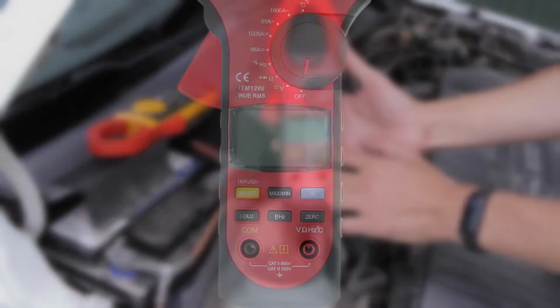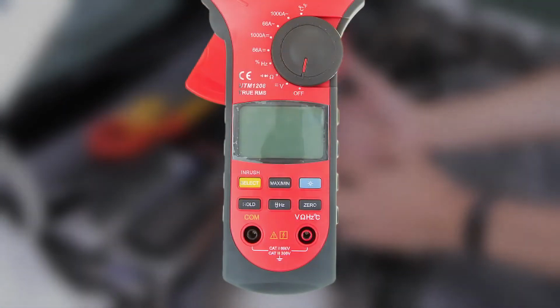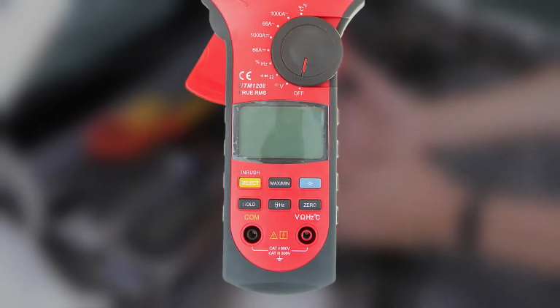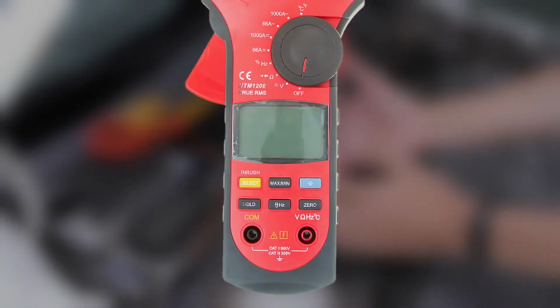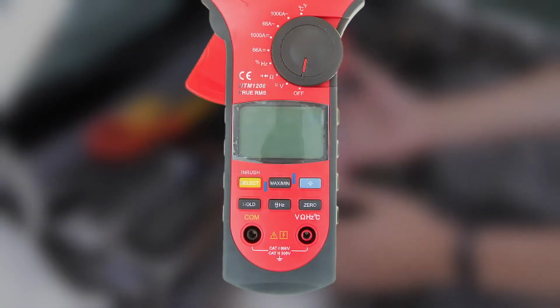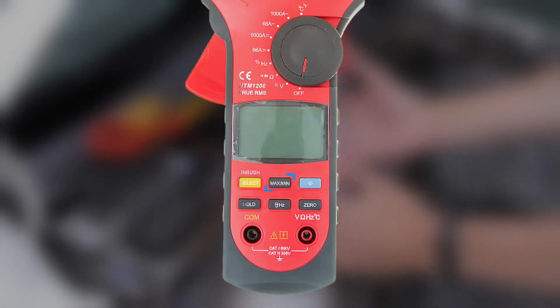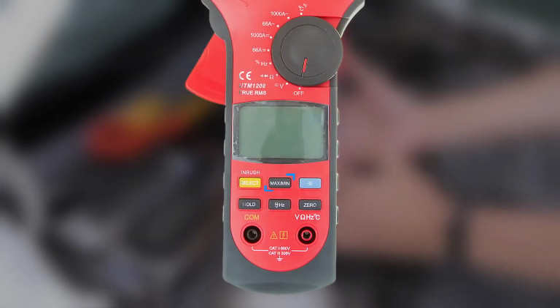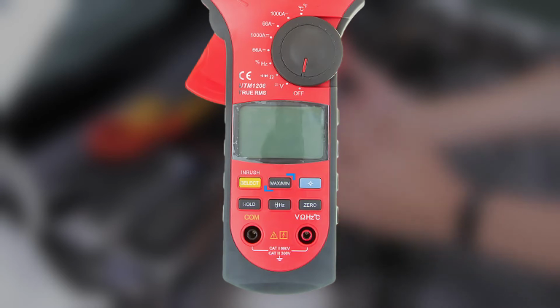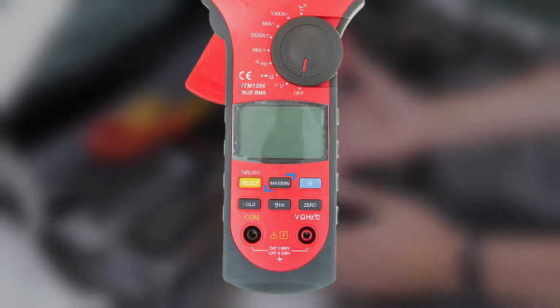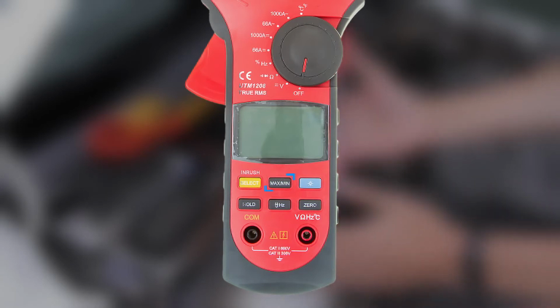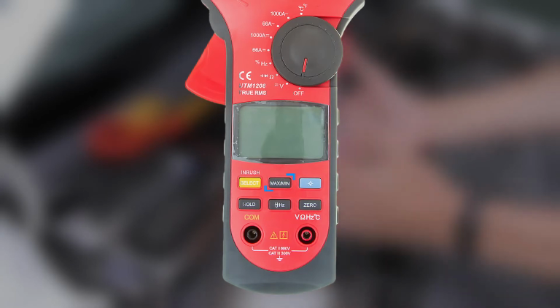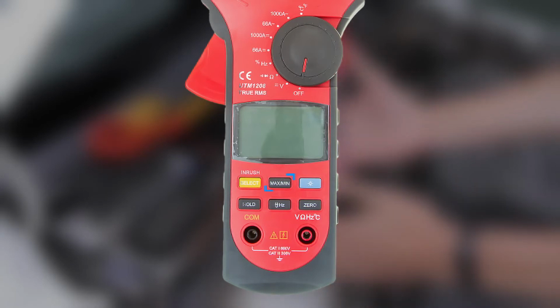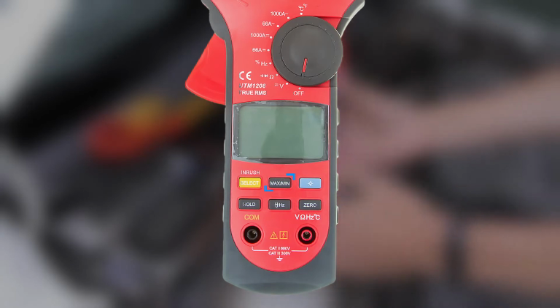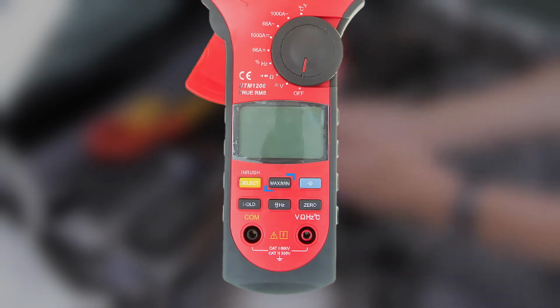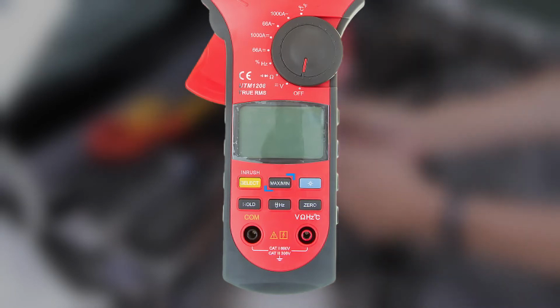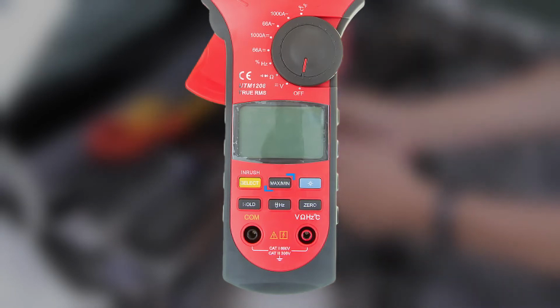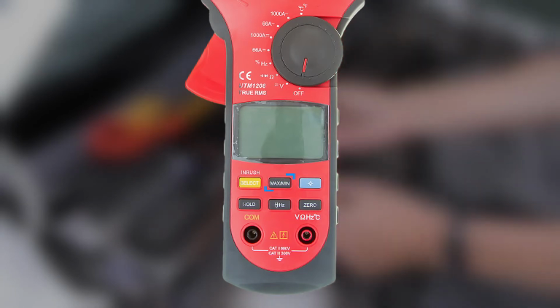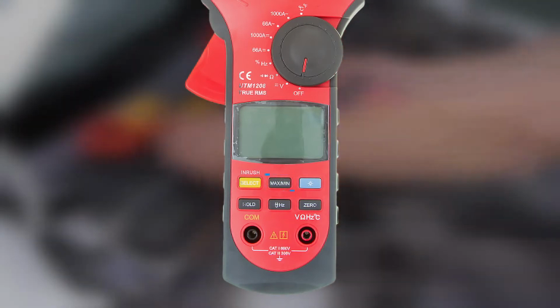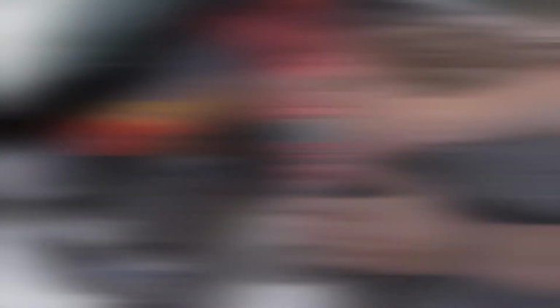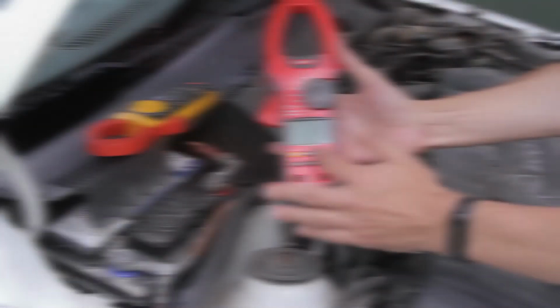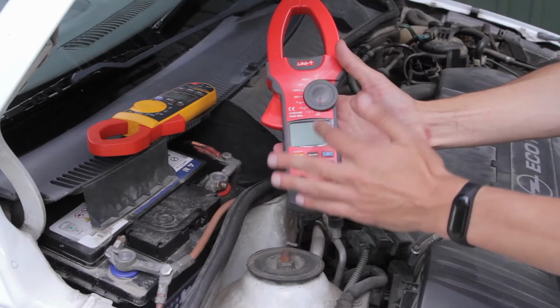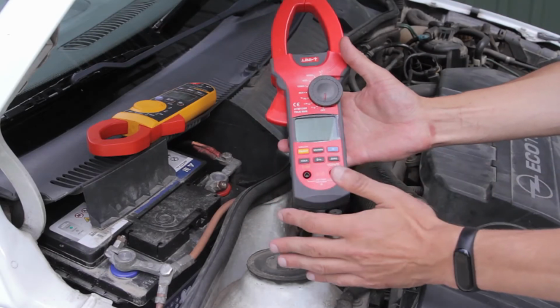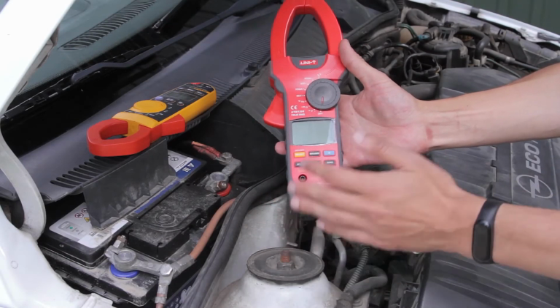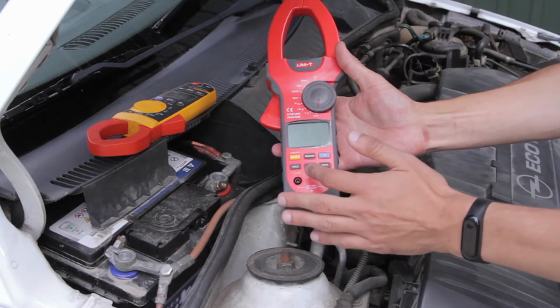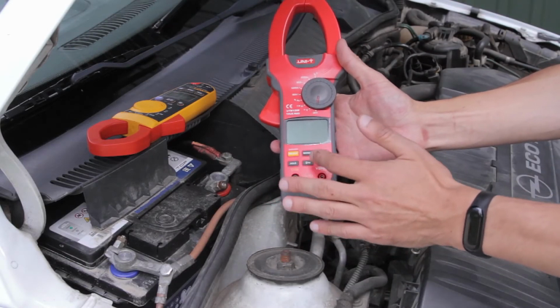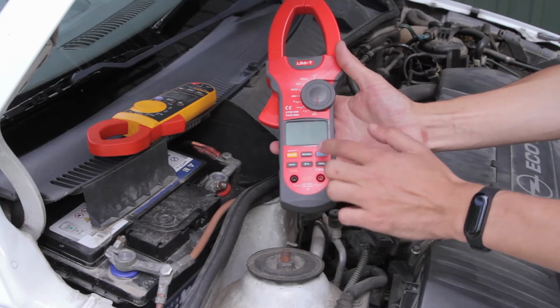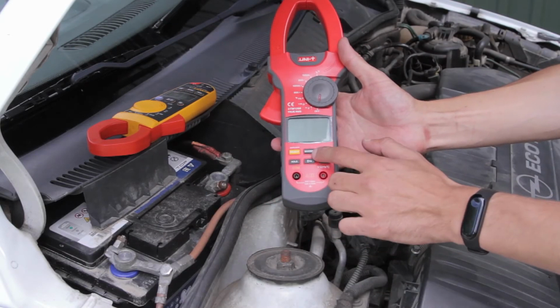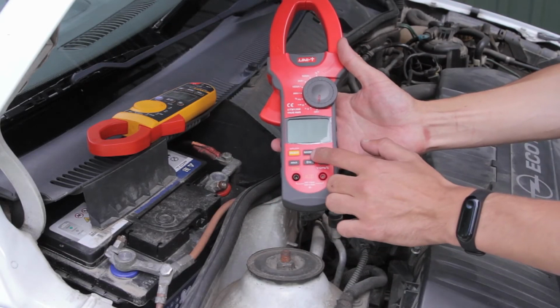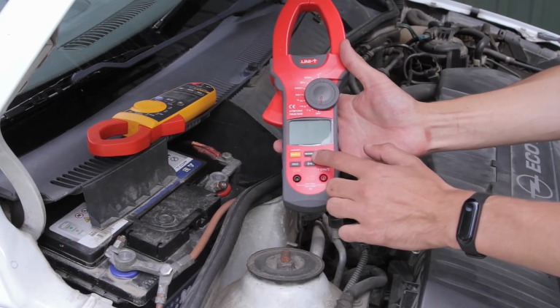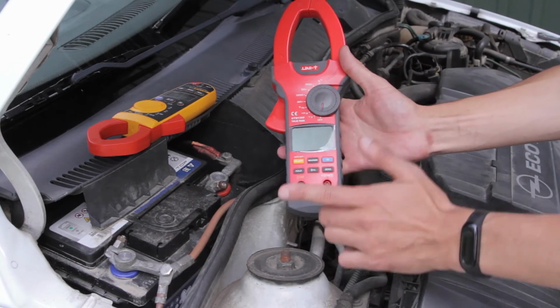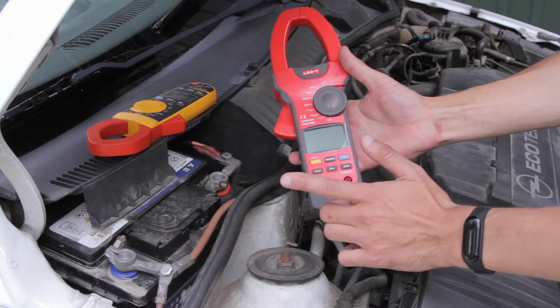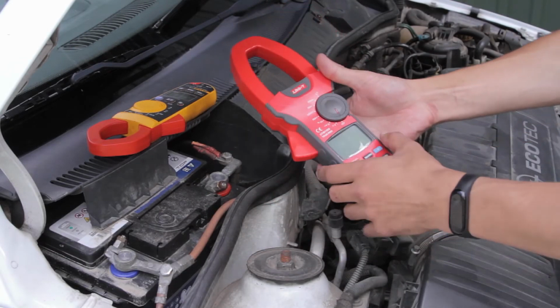To measure DC inrush current you may use minimum maximum mode, but there are several things you should pay attention to. I'm gonna use a Fluke 319 clamp meter to show you how it's done.